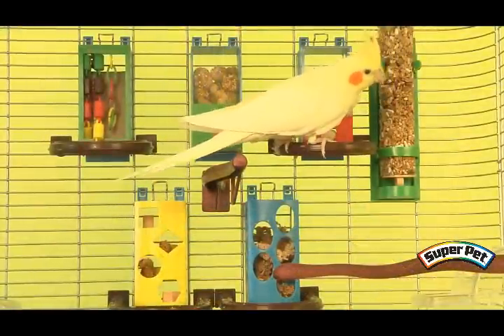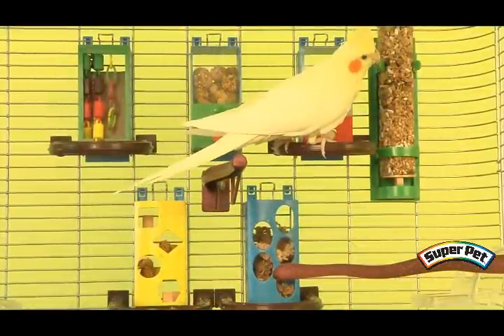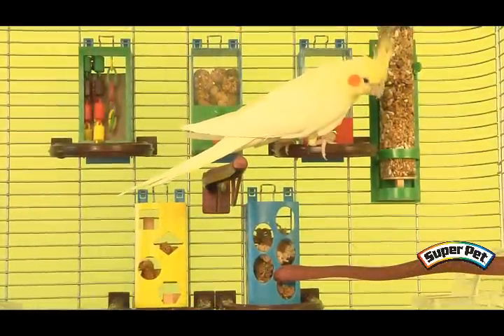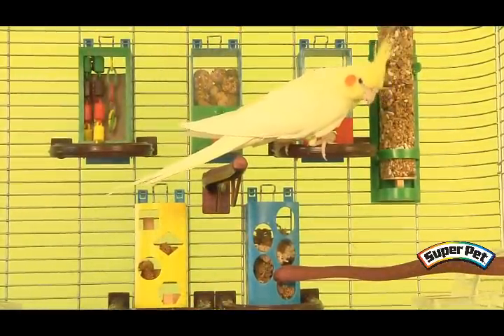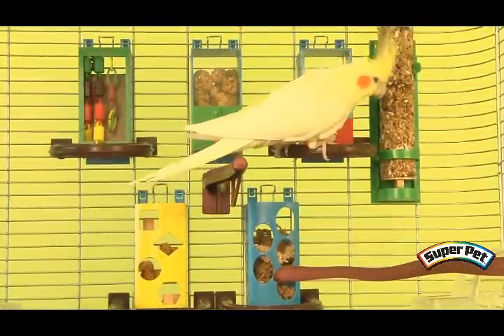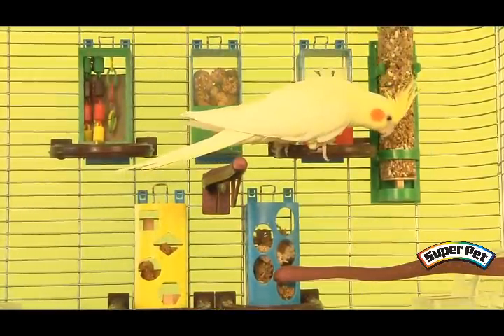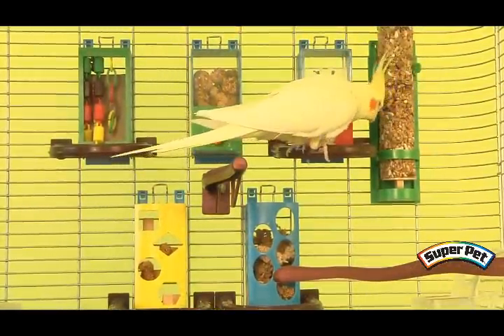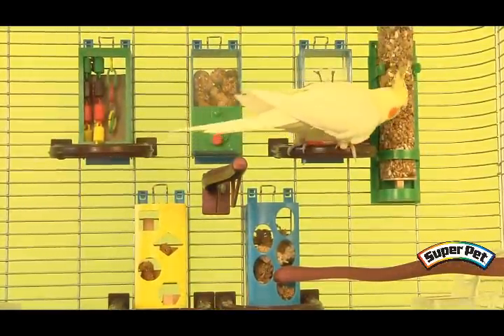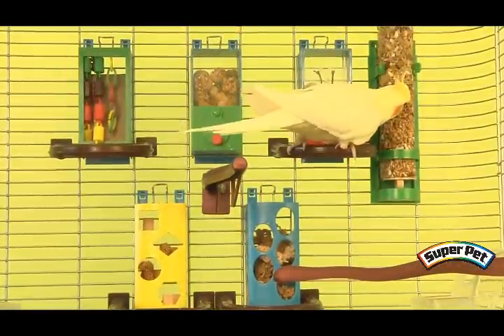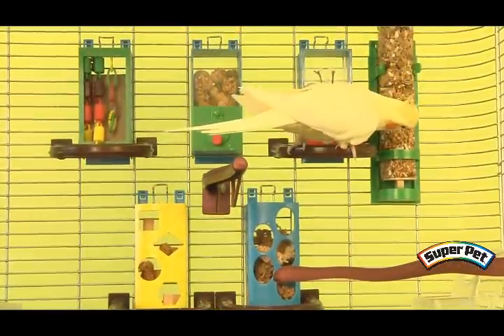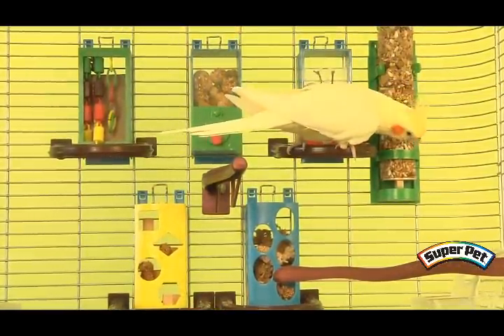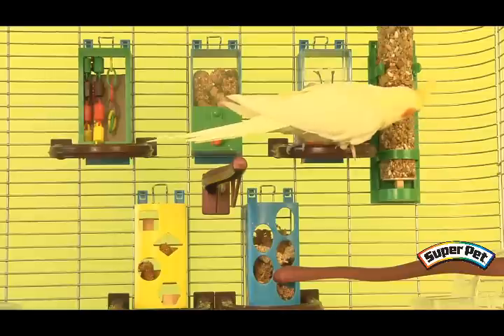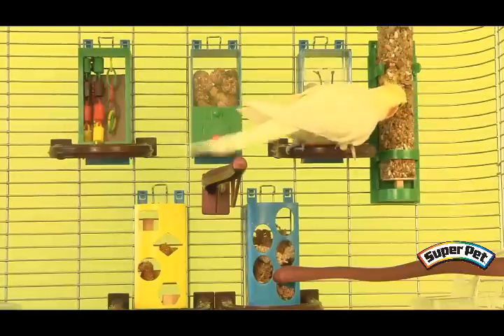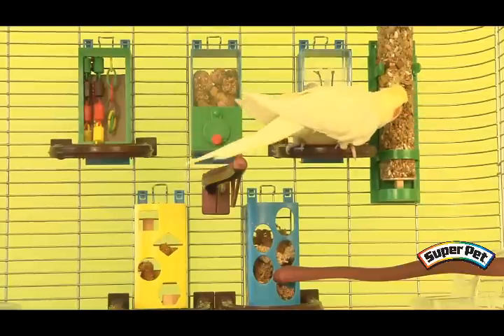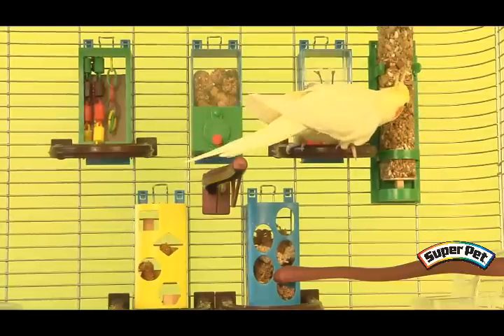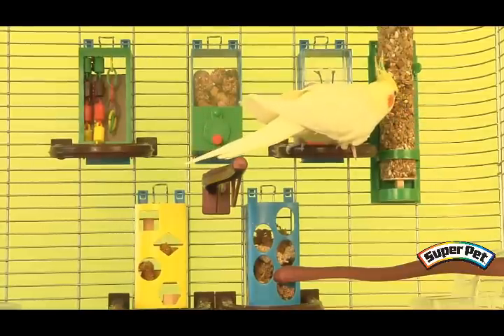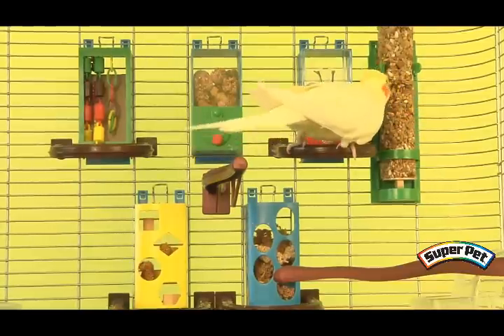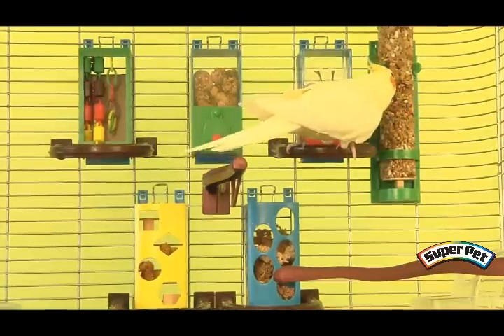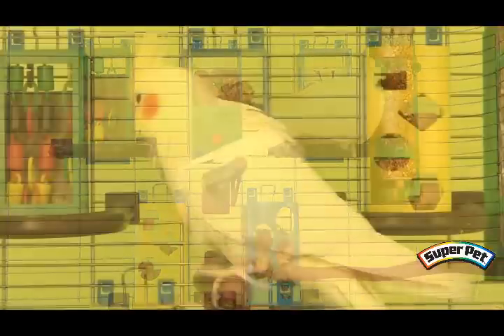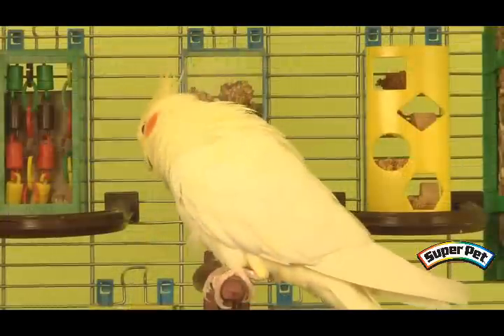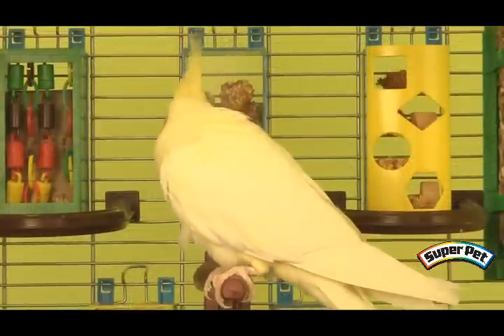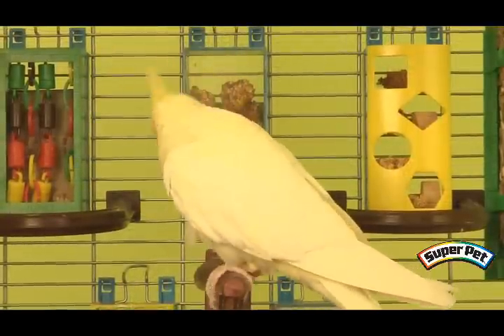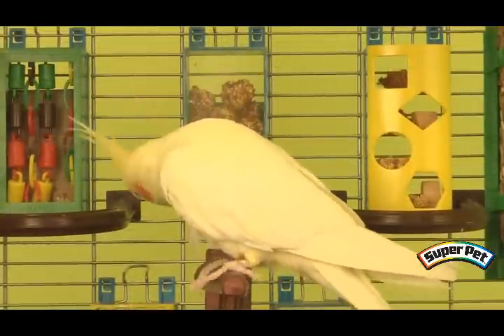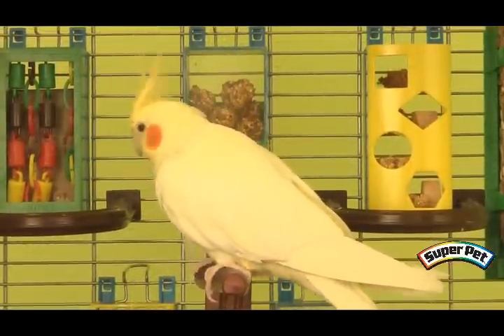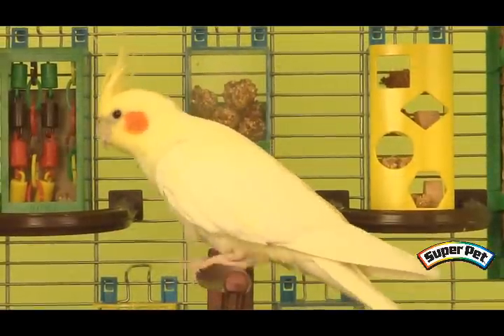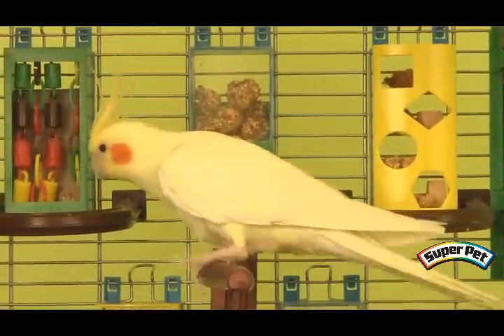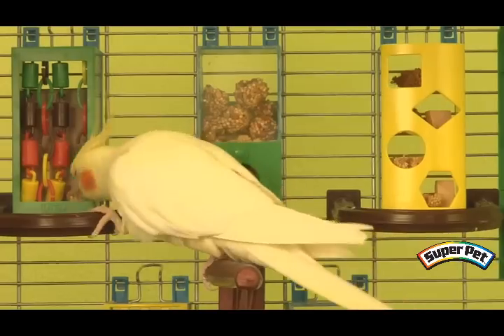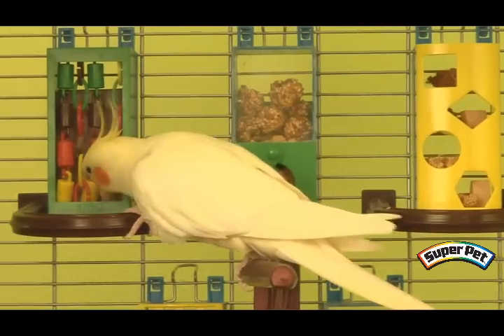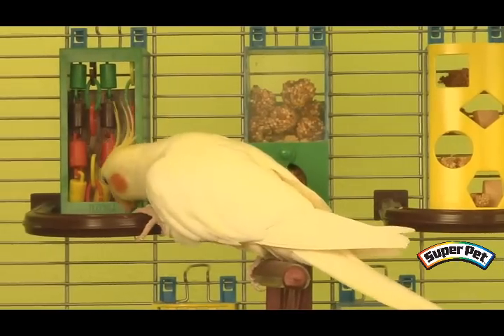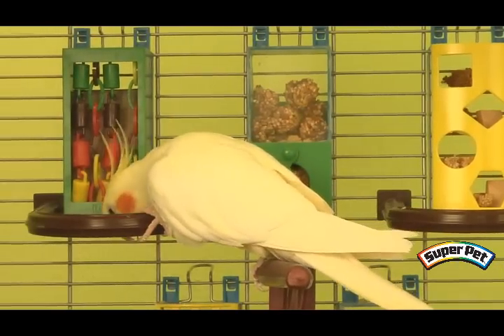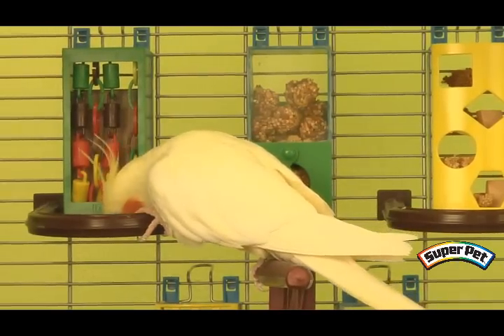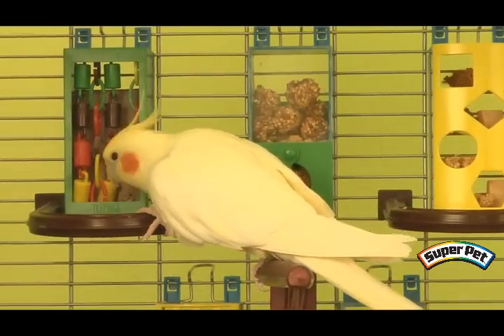Parrots who are enriched are less likely to spend their time doing undesirable behaviors such as feather picking and screaming for attention. Independent play can be important to helping your parrot maintain a healthy, balanced relationship with his human family.